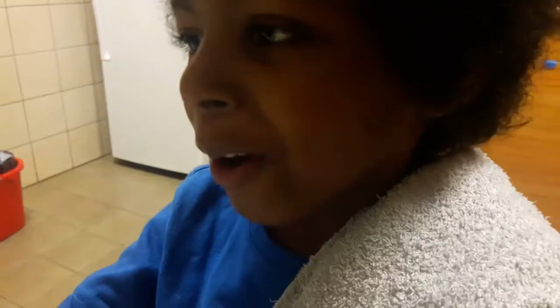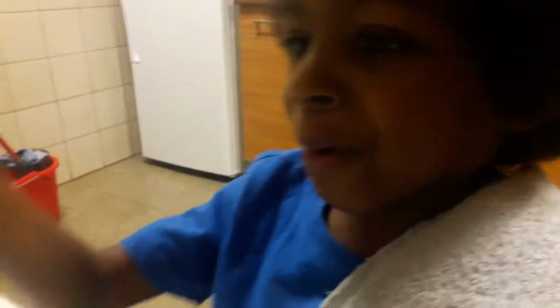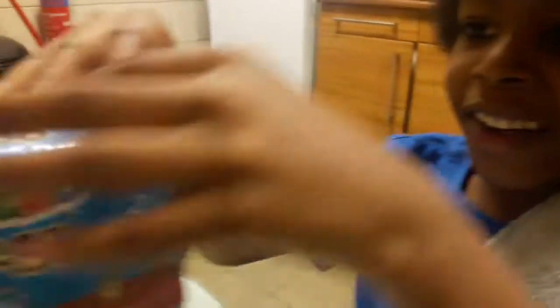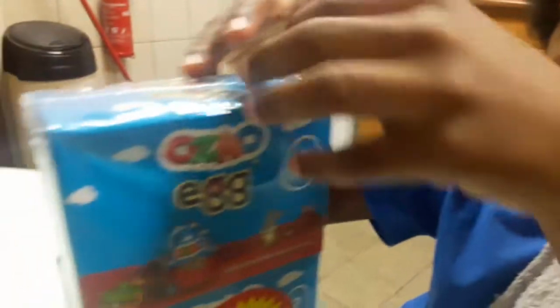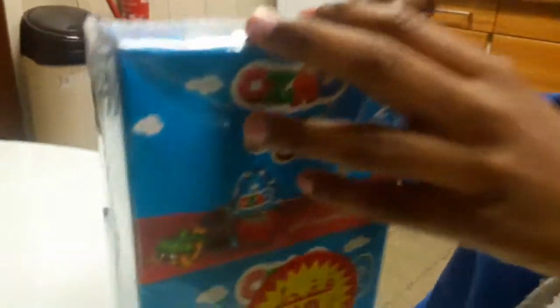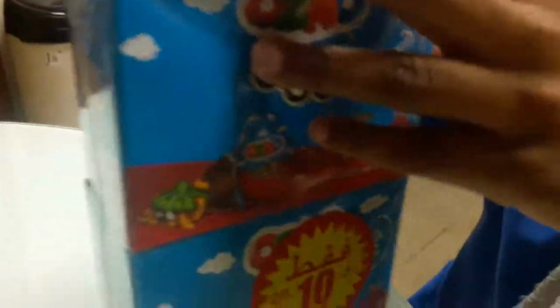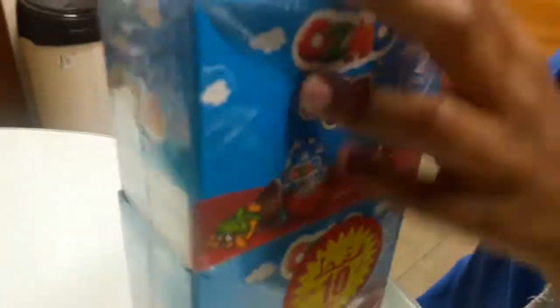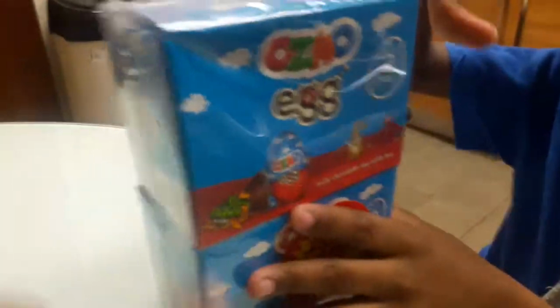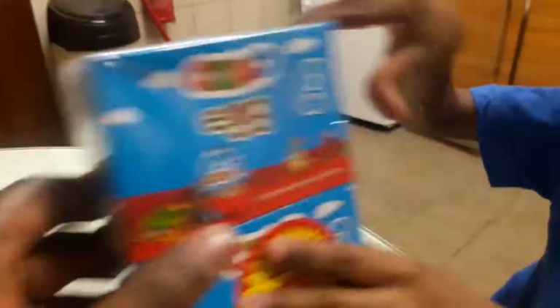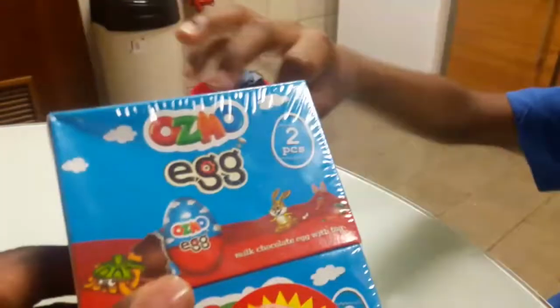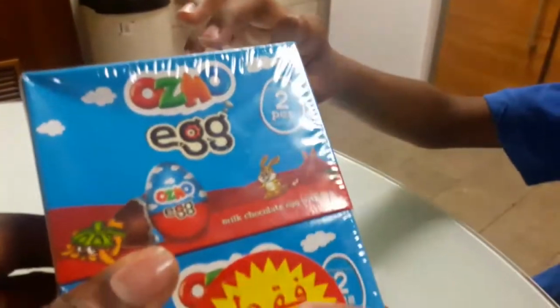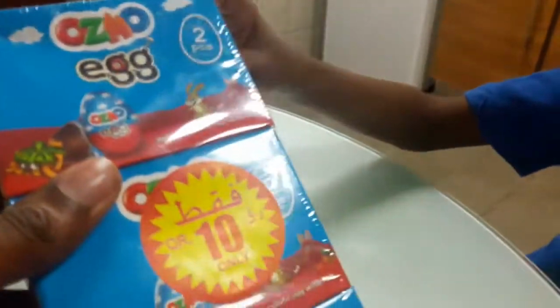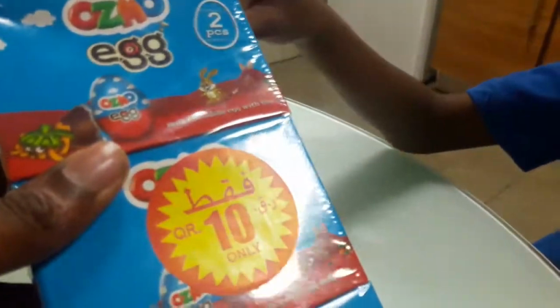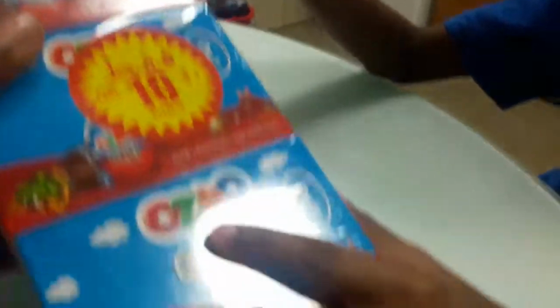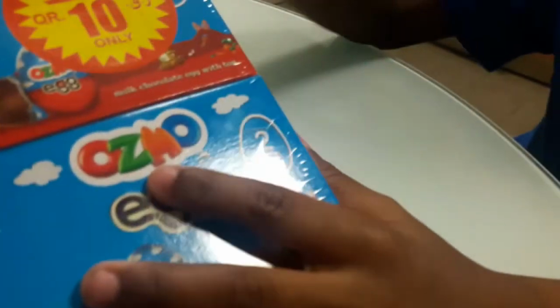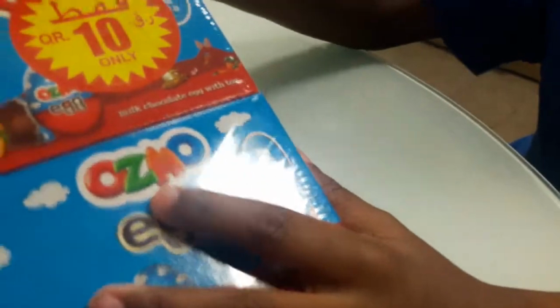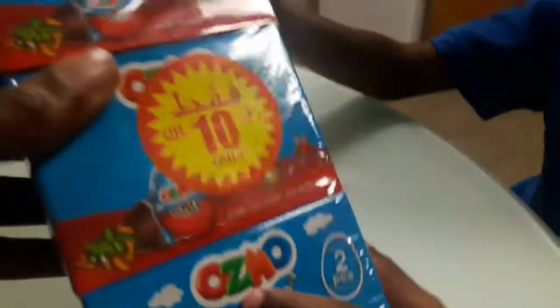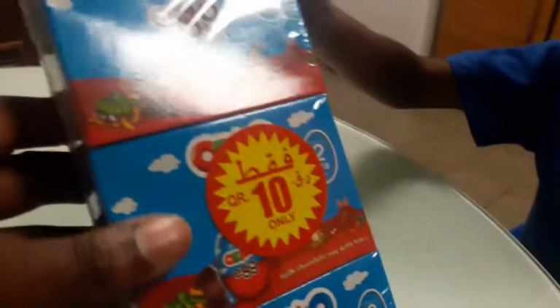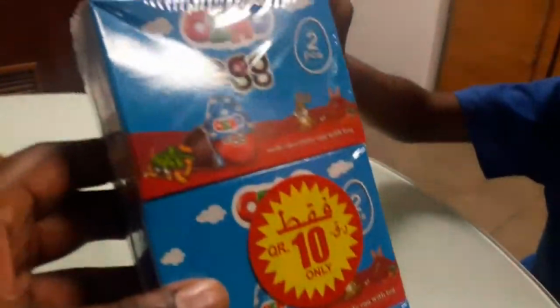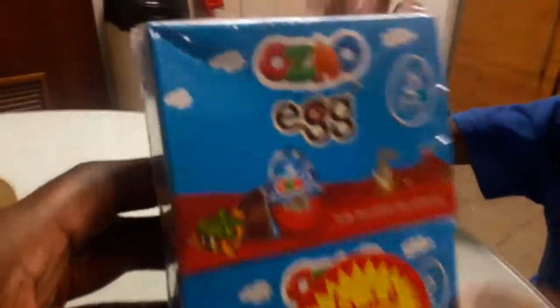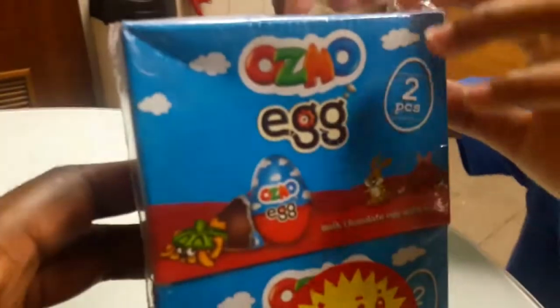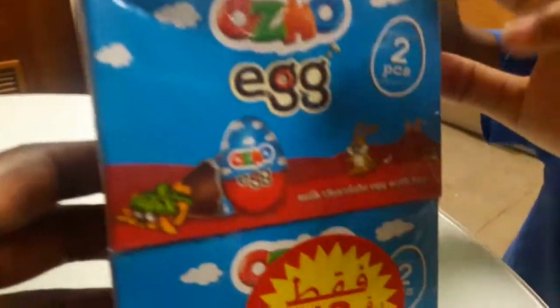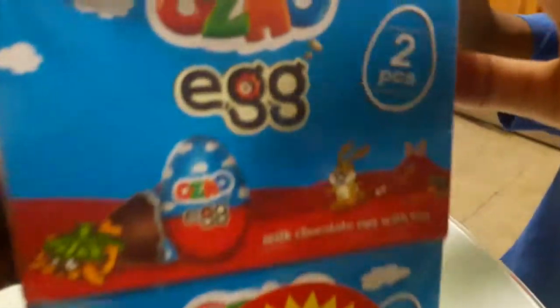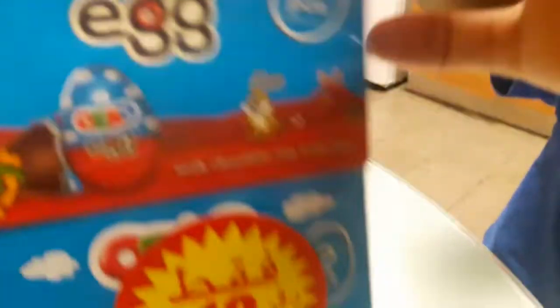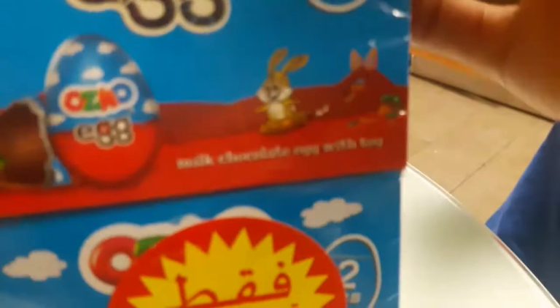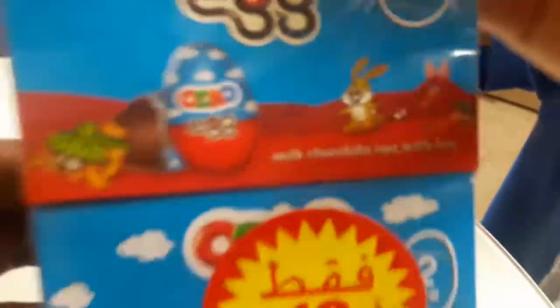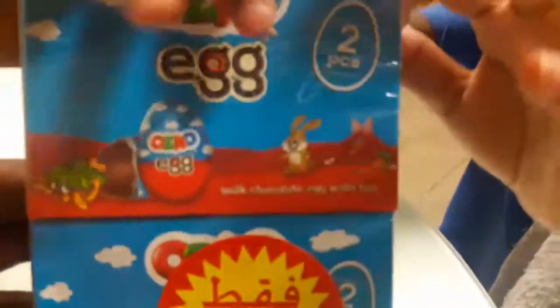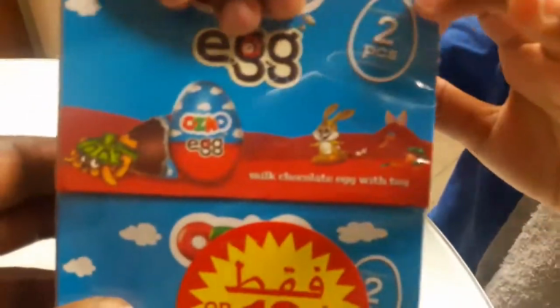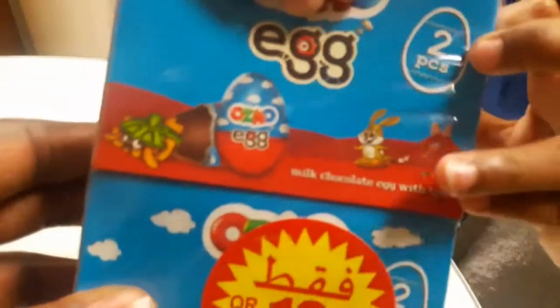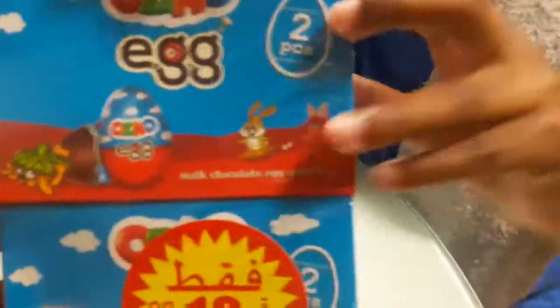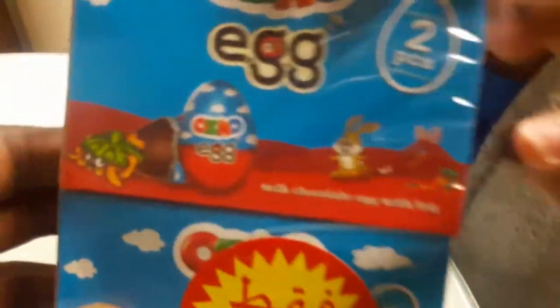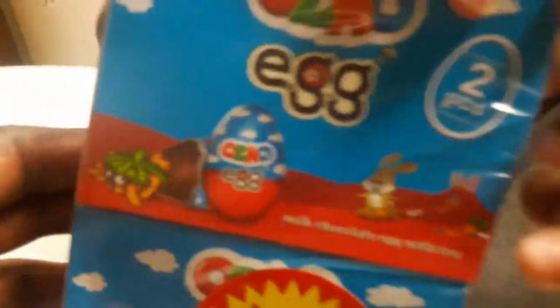Back on to the unboxing. So 2 add 2 is what? 4, add 2, 6. So we've got 6 eggs and they're called Osmo eggs — Osmo milk chocolate egg with a toy.